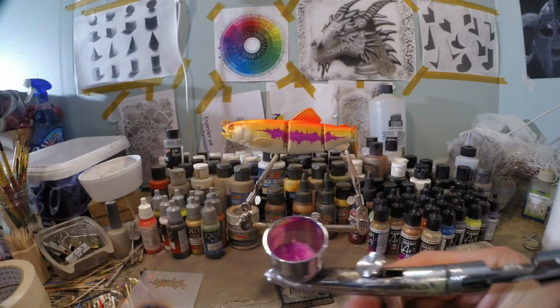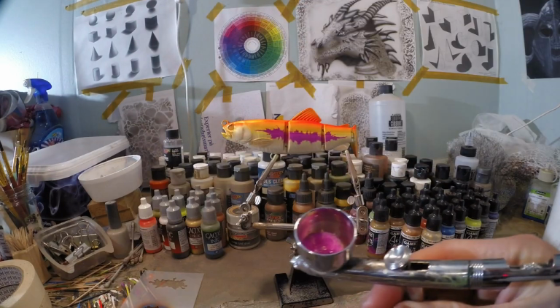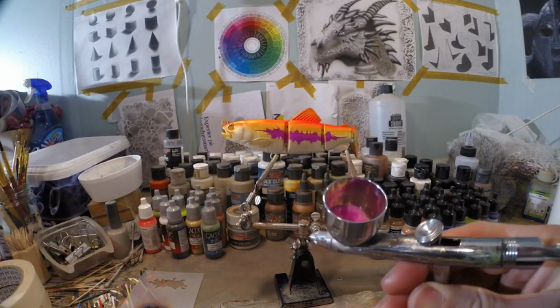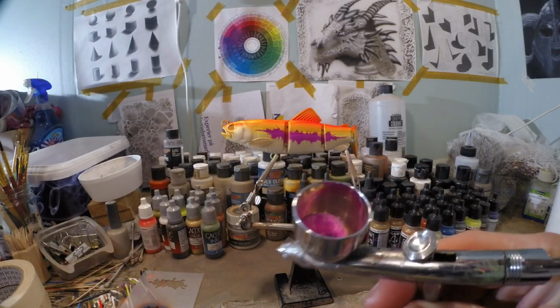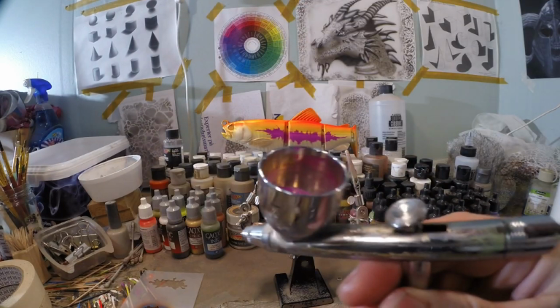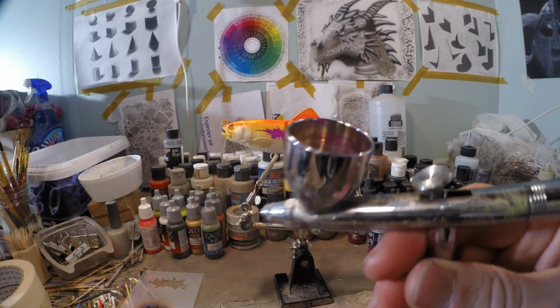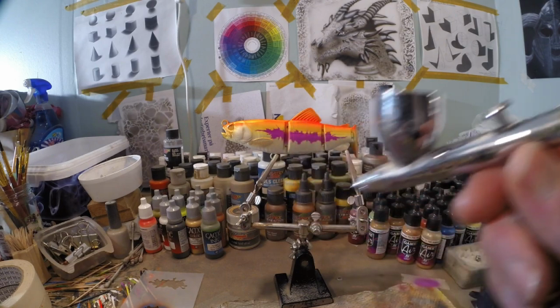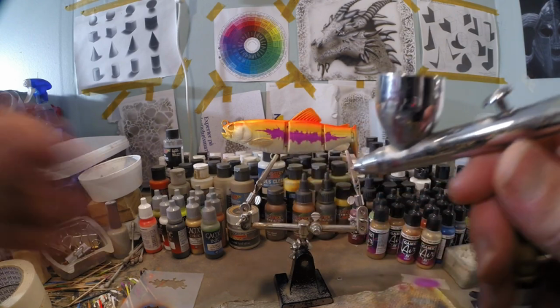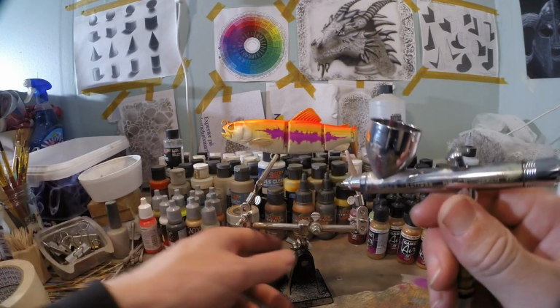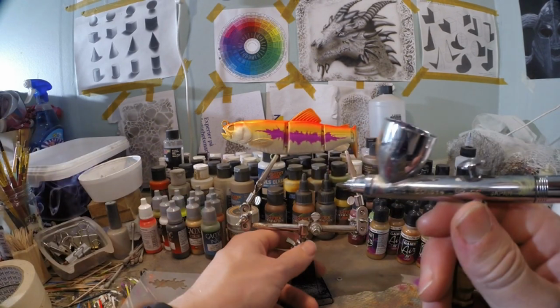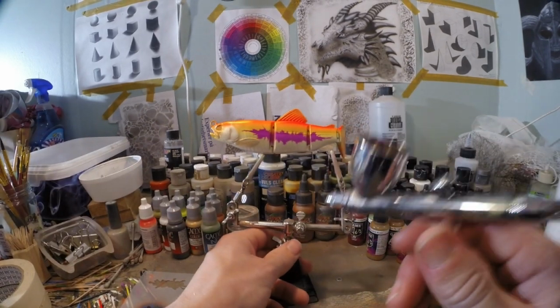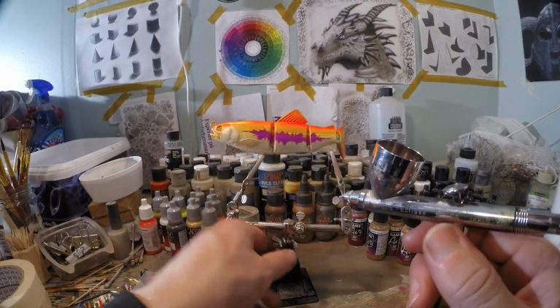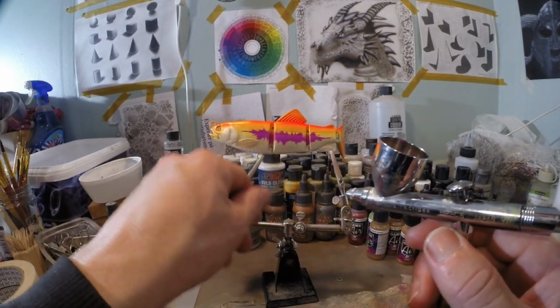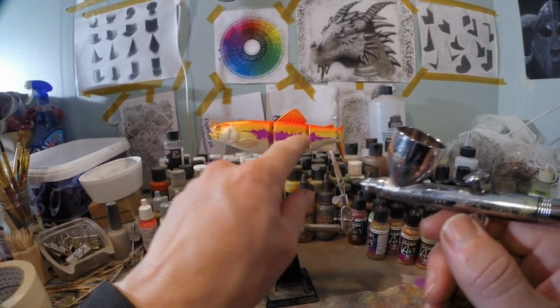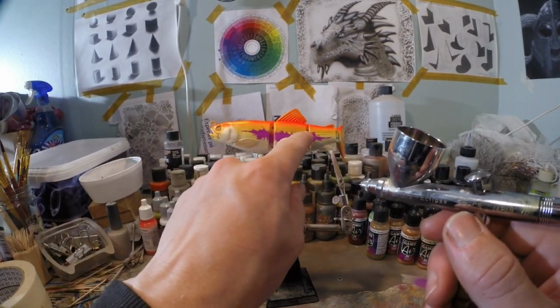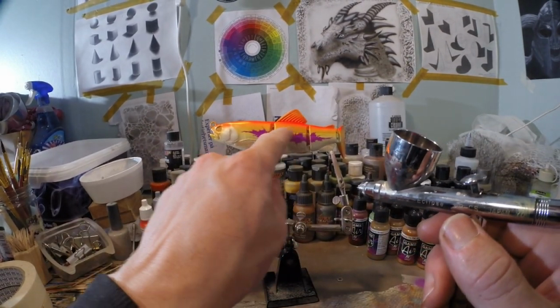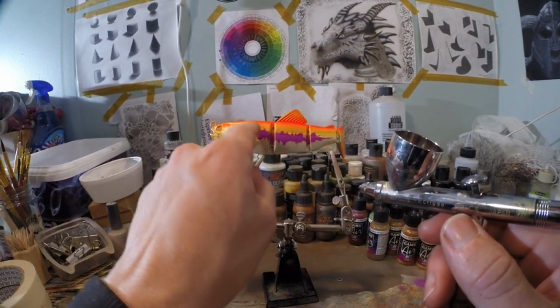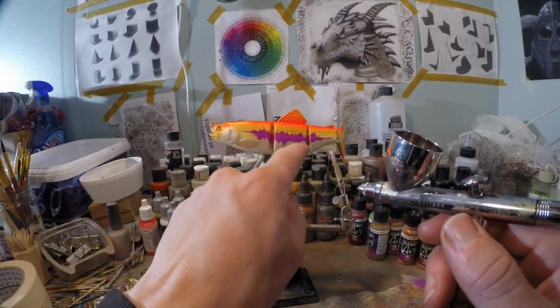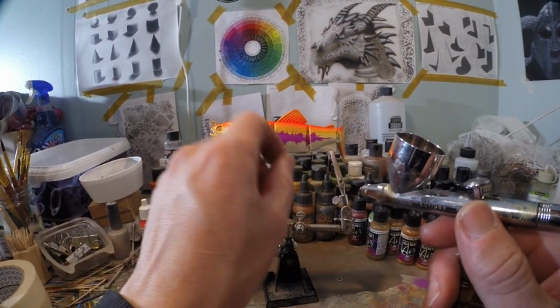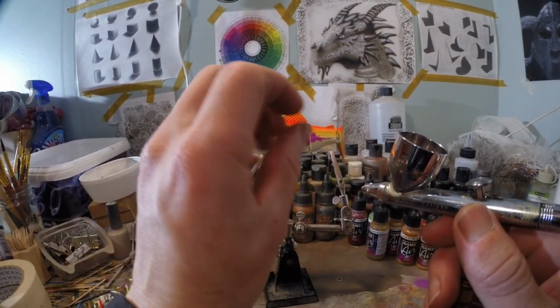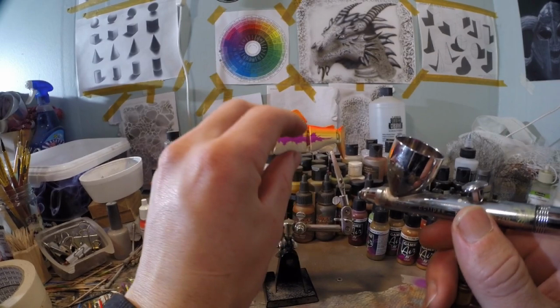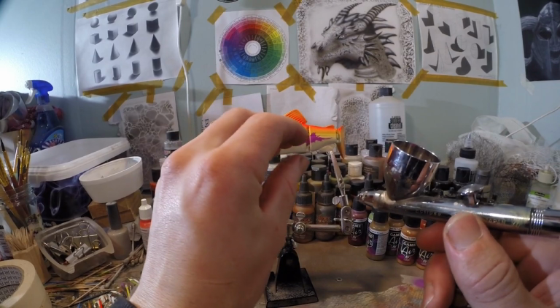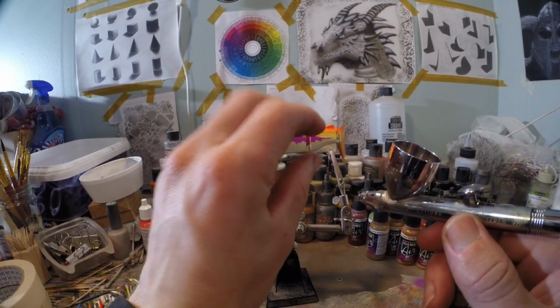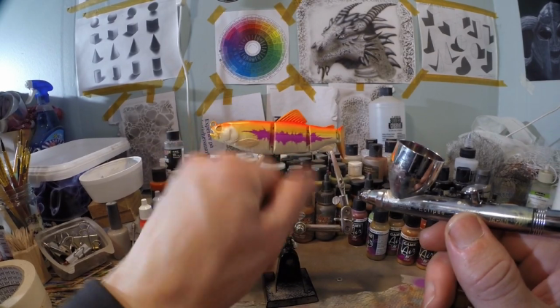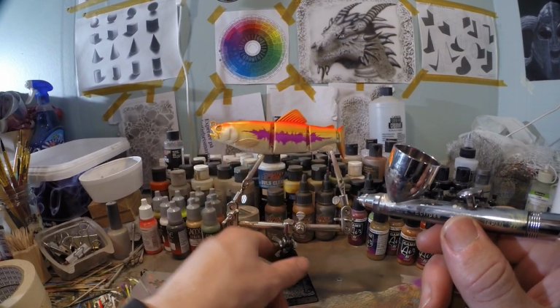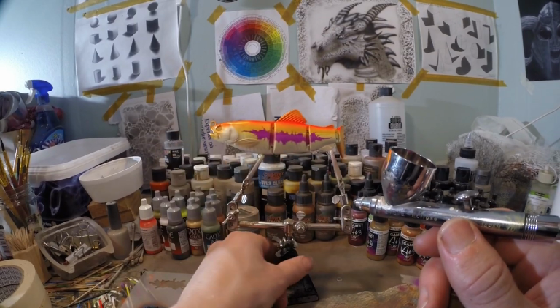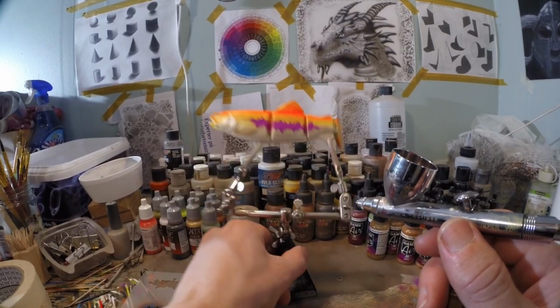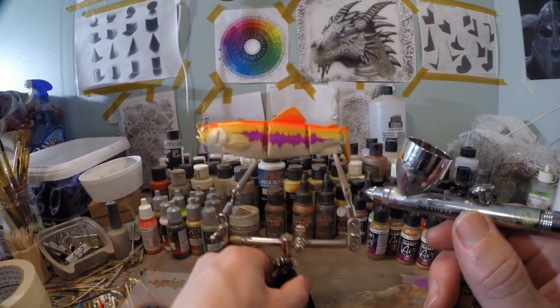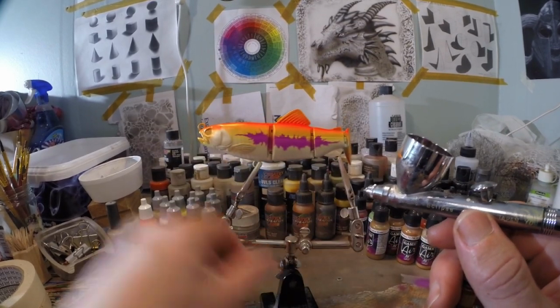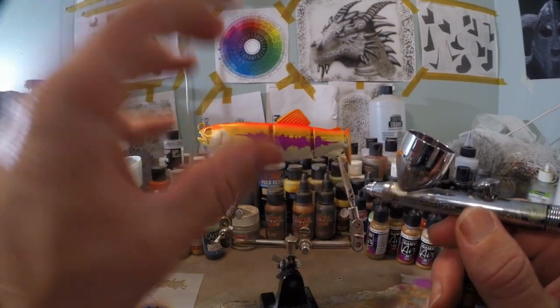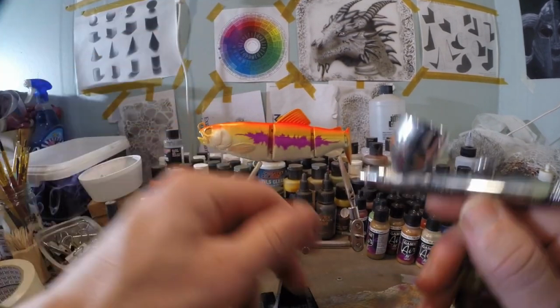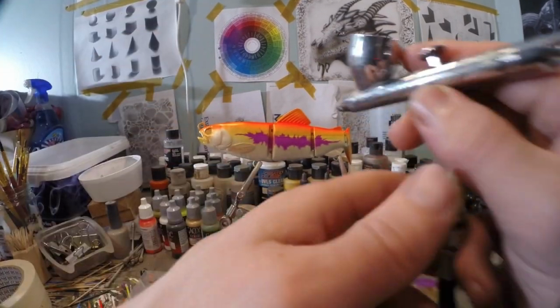I still got the same paint in my chamber and I'm gonna do a light overspray over some of the edges, just to make it a little bit more blurry and blend into the background.